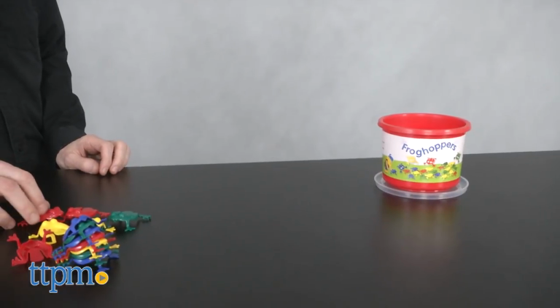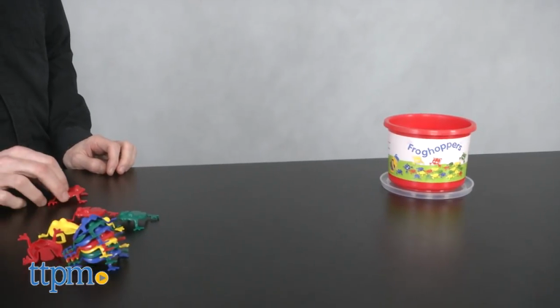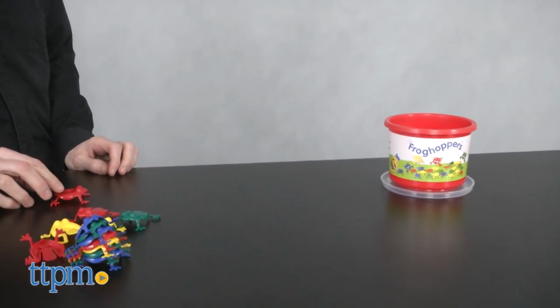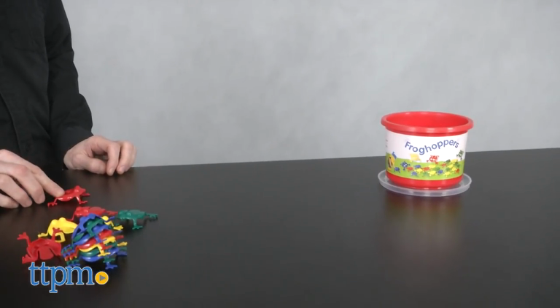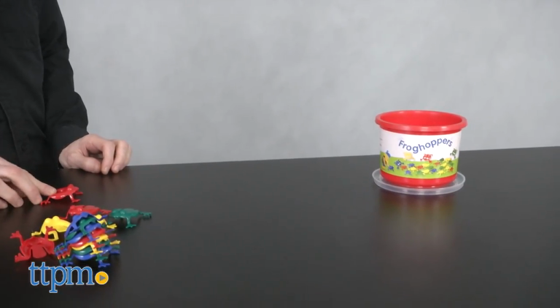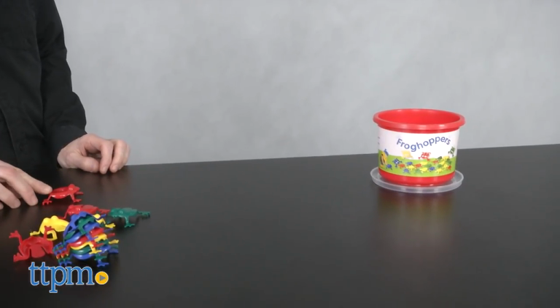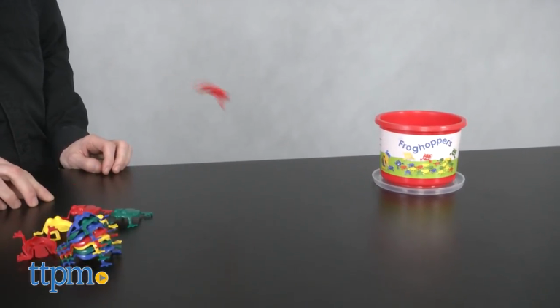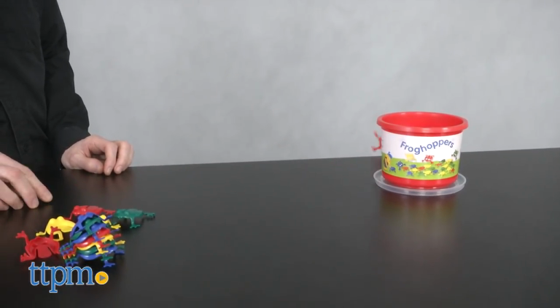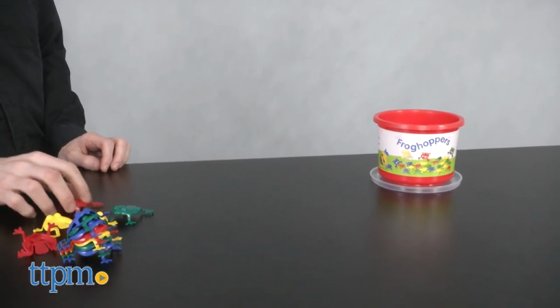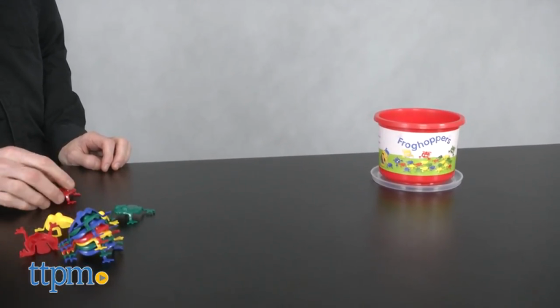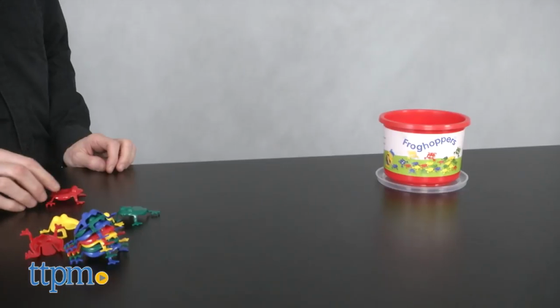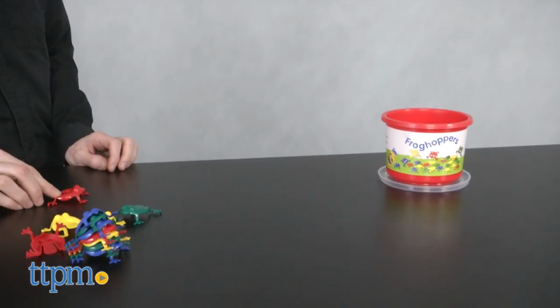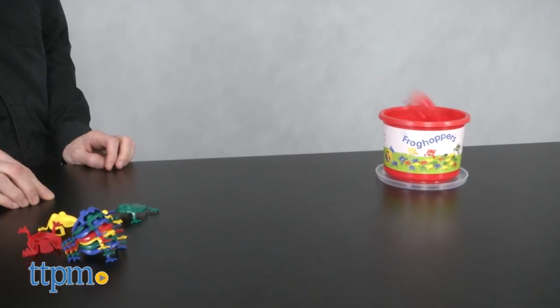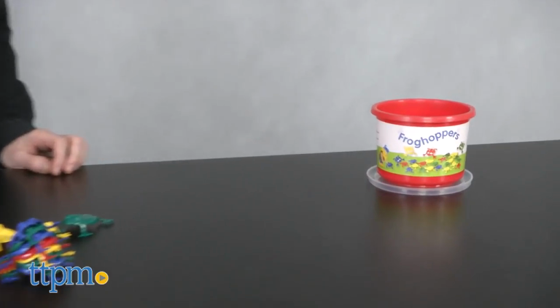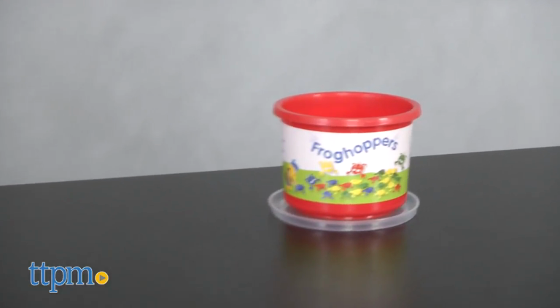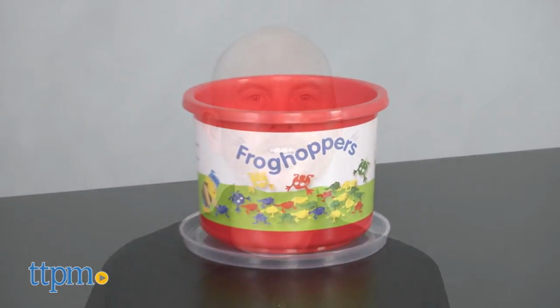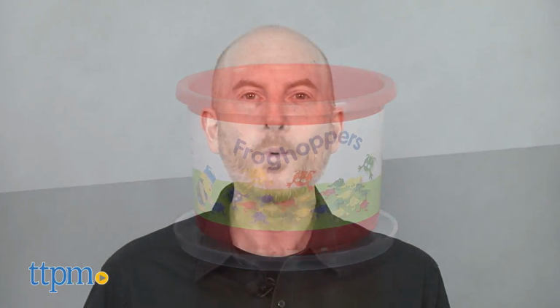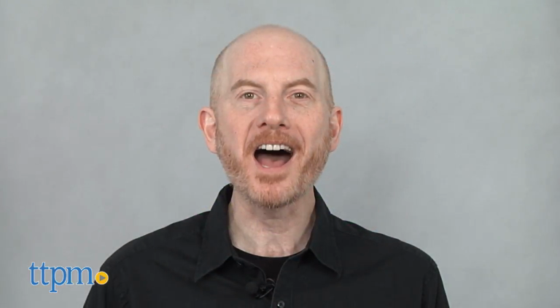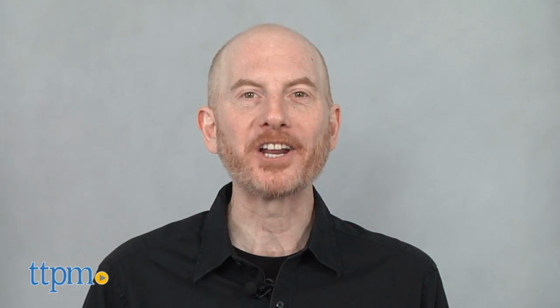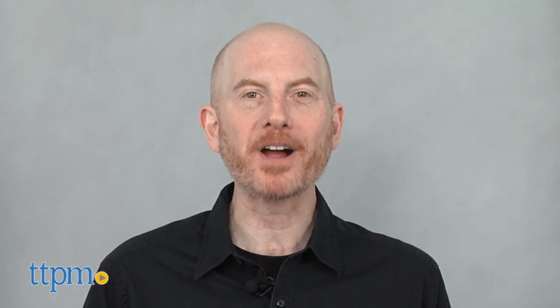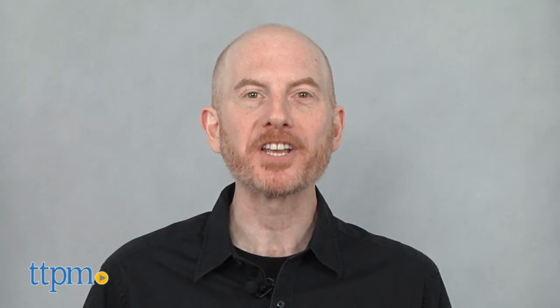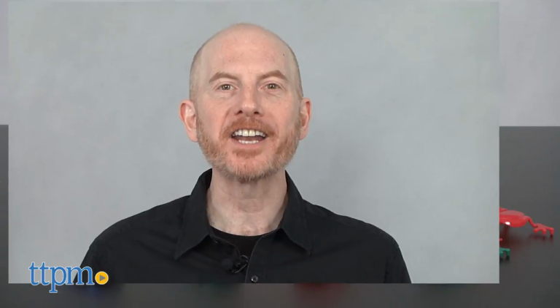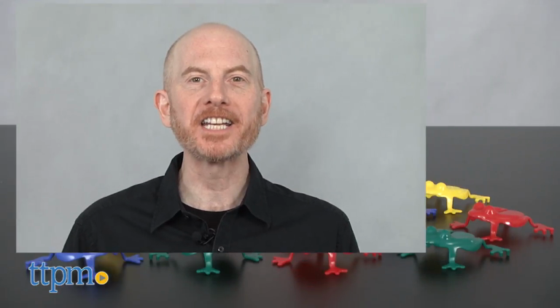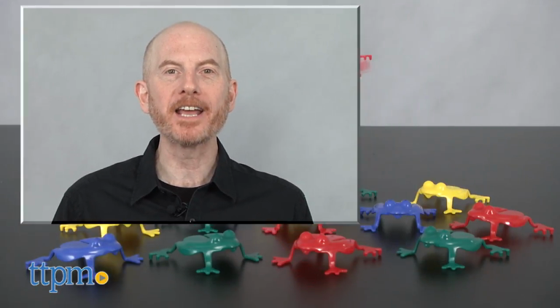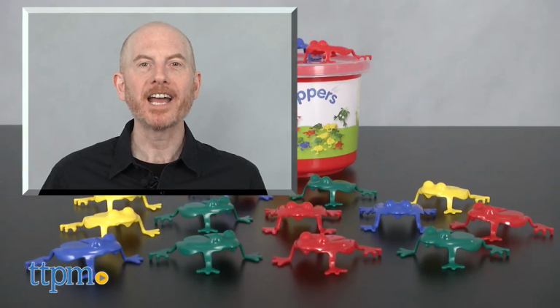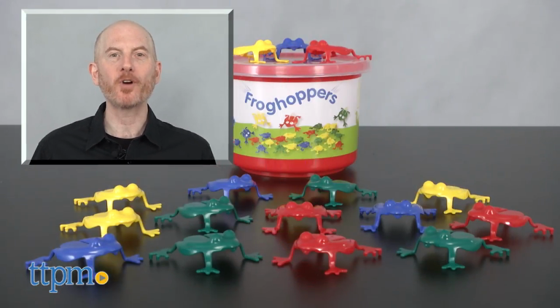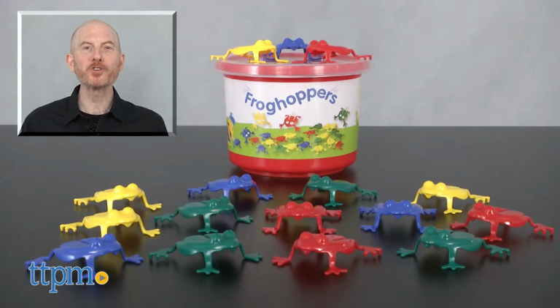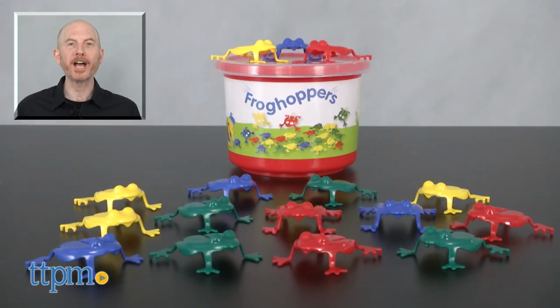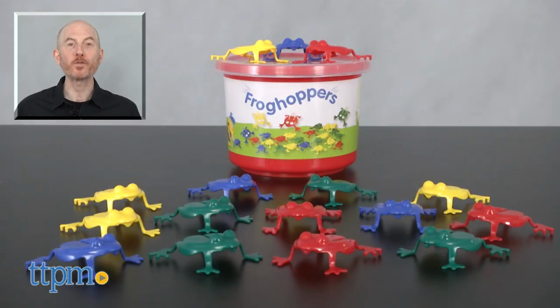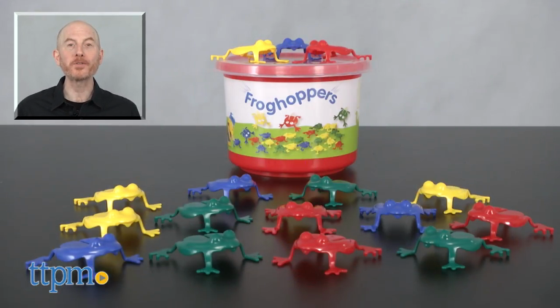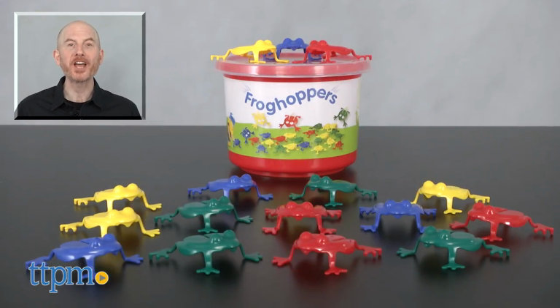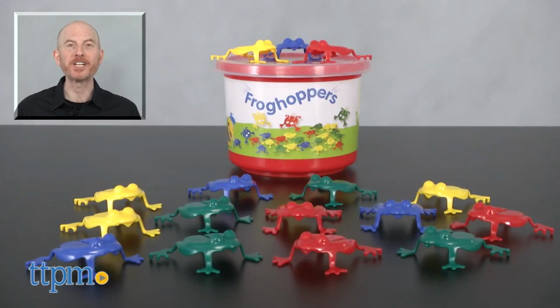Frog Hoppers are cute, simple, and fun. So what are you waiting for? Hop on over and let's play! For where to buy and current prices, find us at TTPM and subscribe to our YouTube channels for more reviews every day.